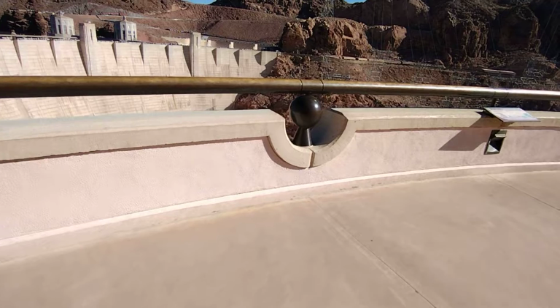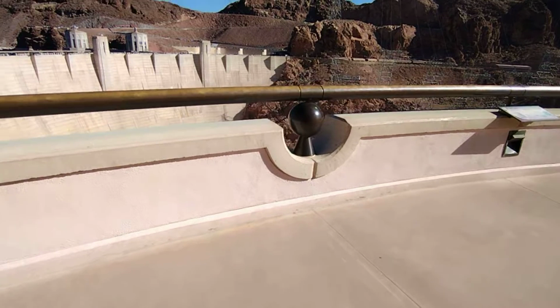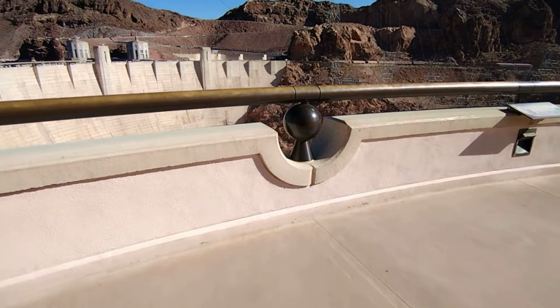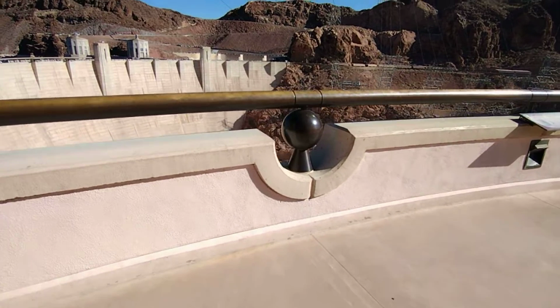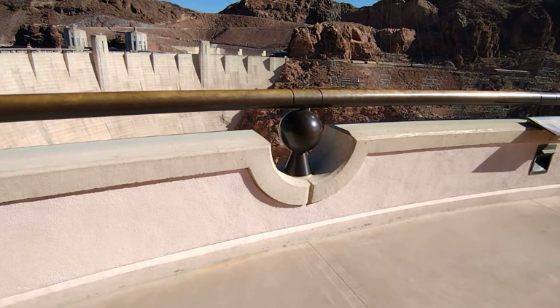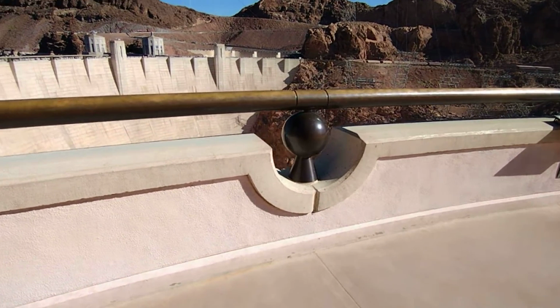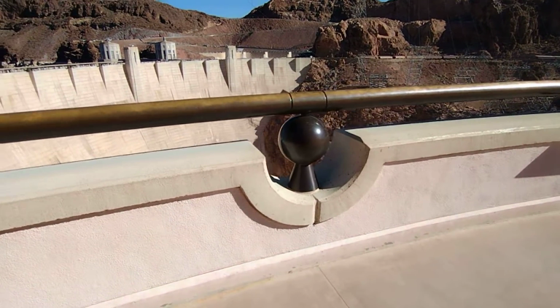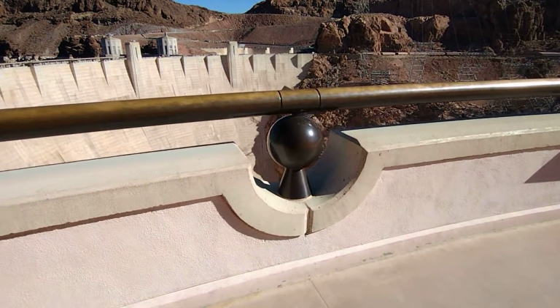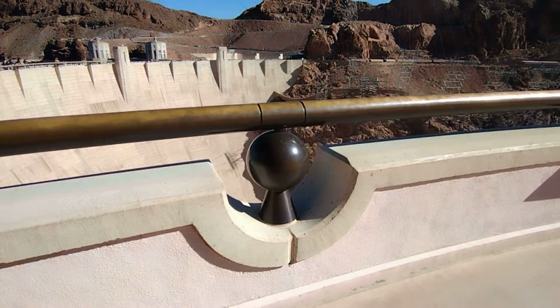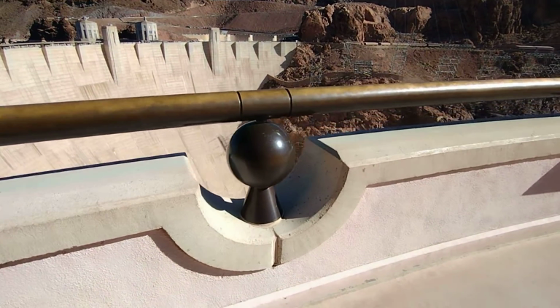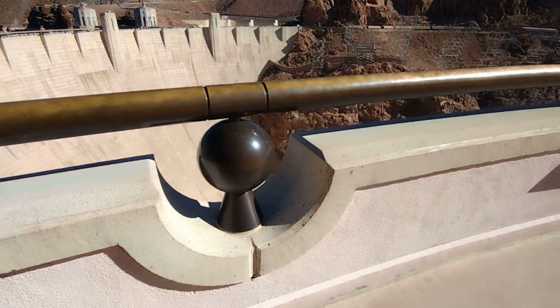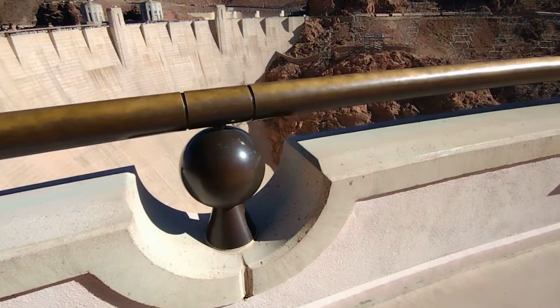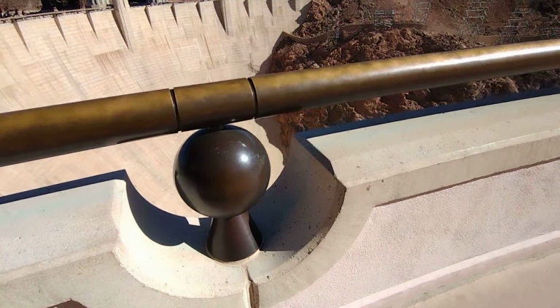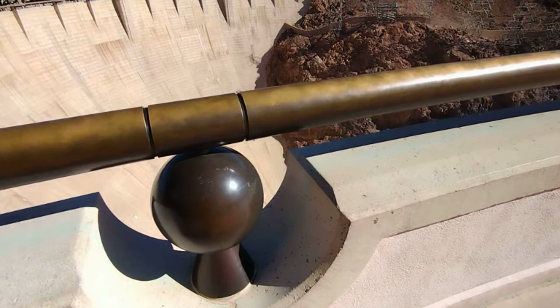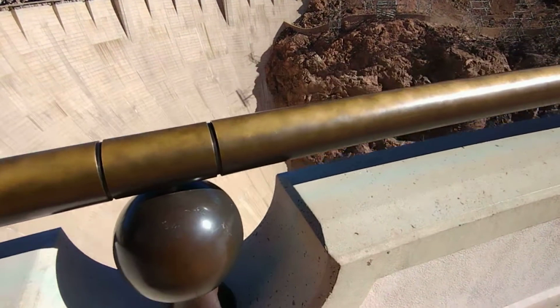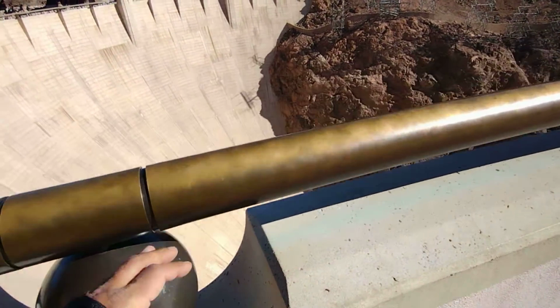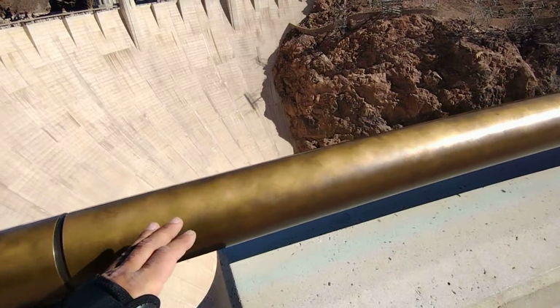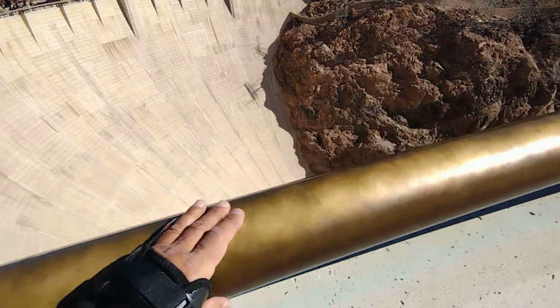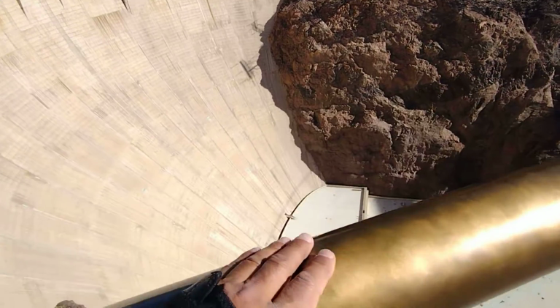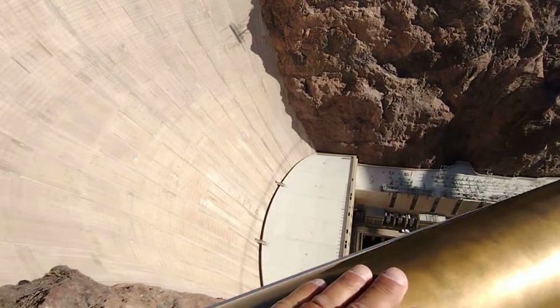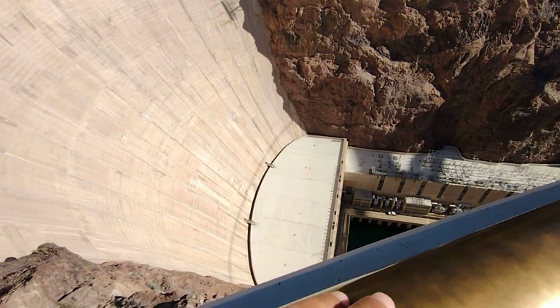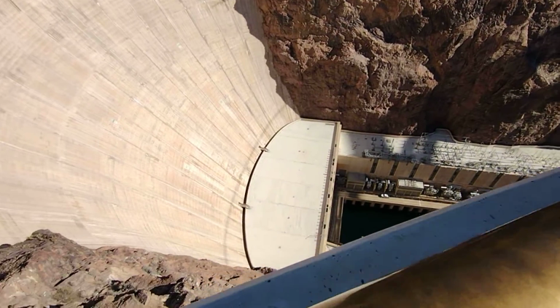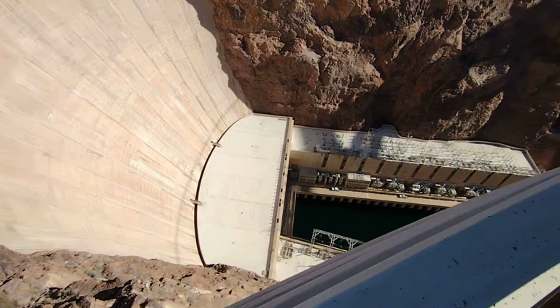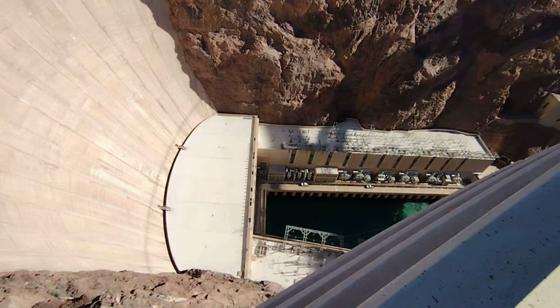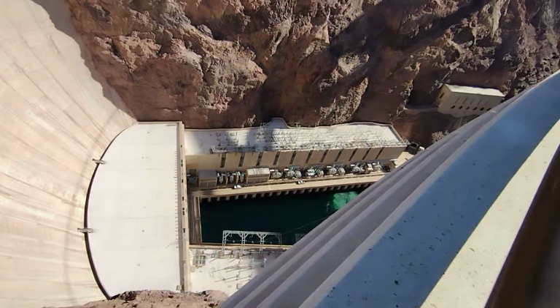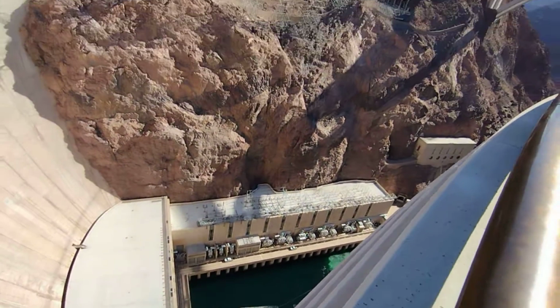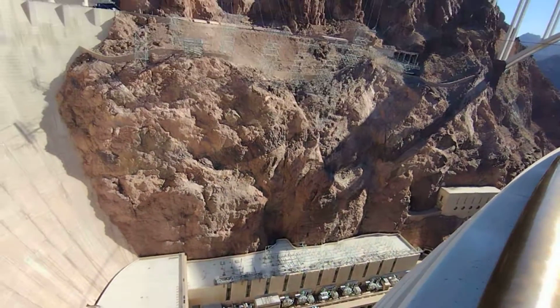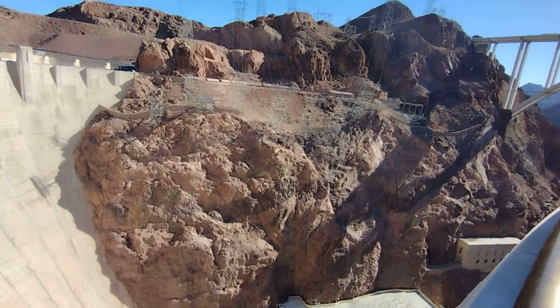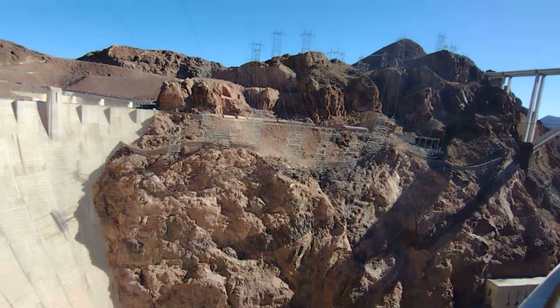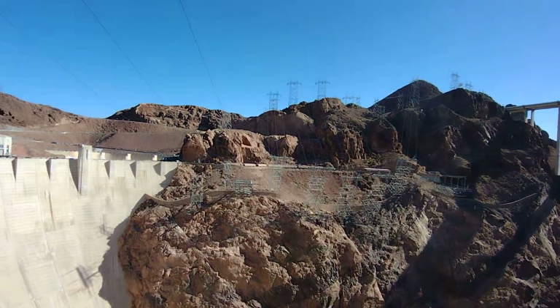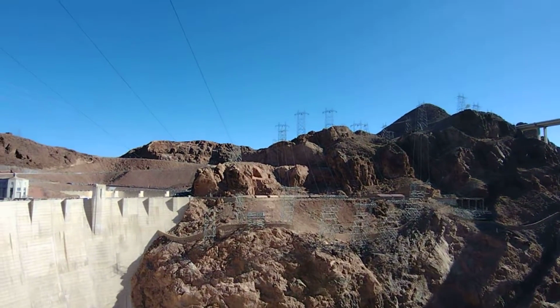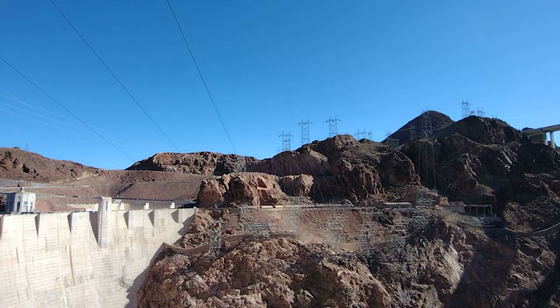On the canyon walls, one can marvel at the tenacity, courage, and skill of the fearless men that performed some of the most dangerous undertakings on the Boulder Canyon project.